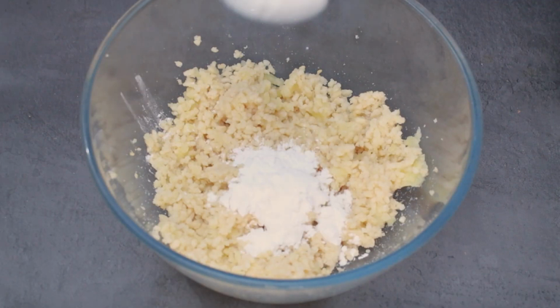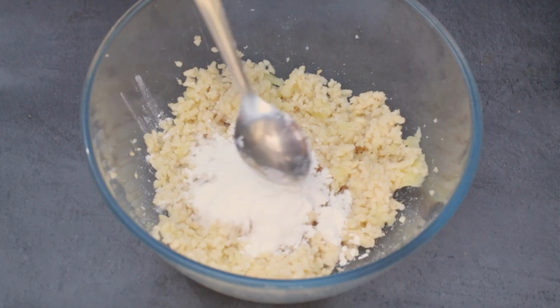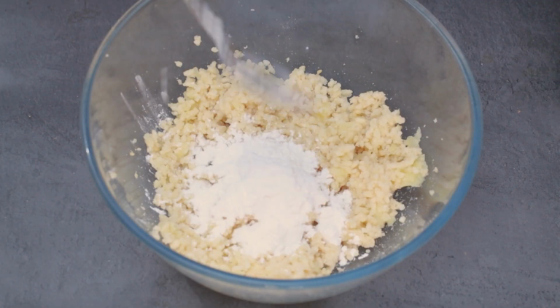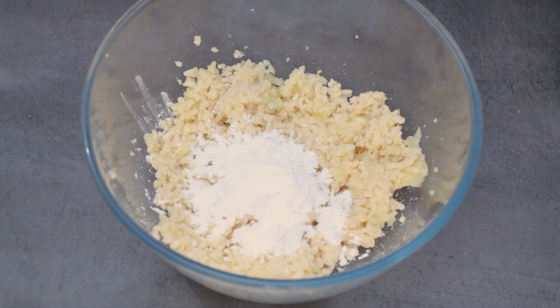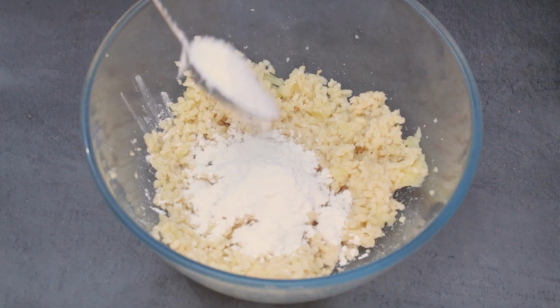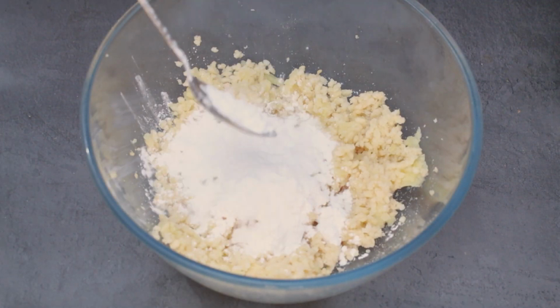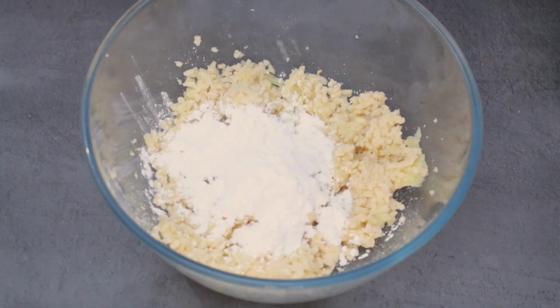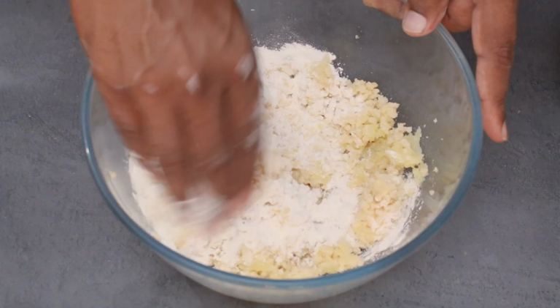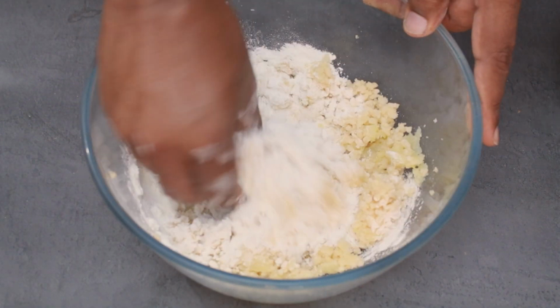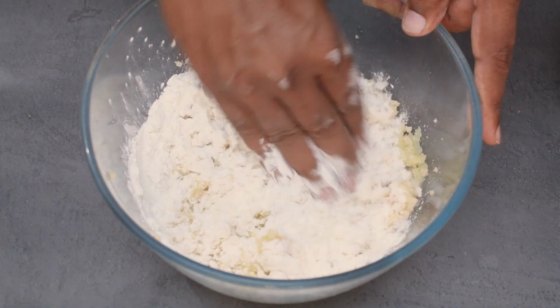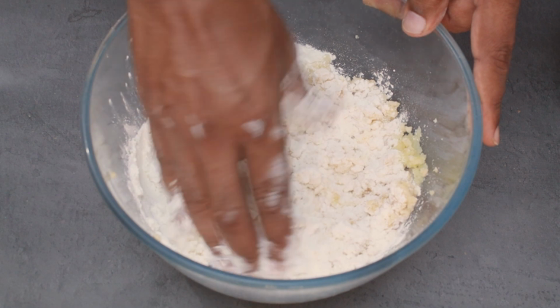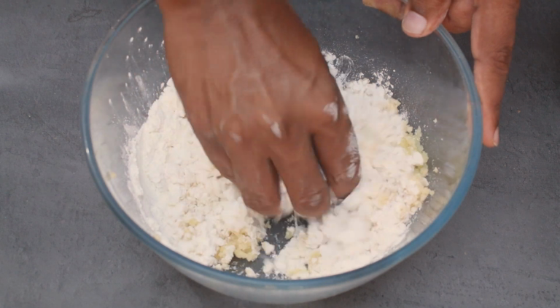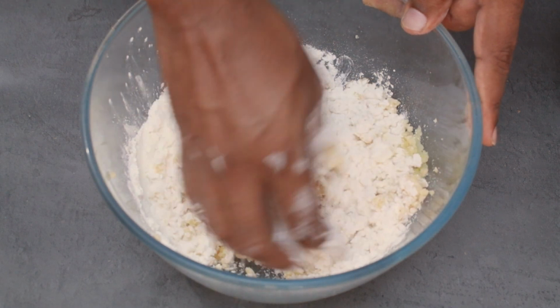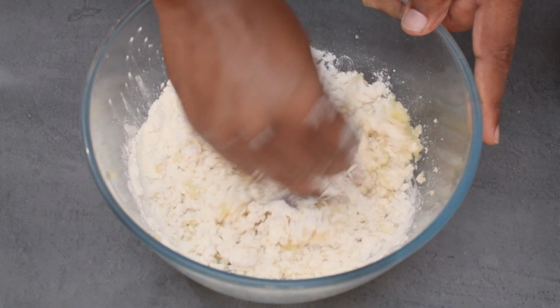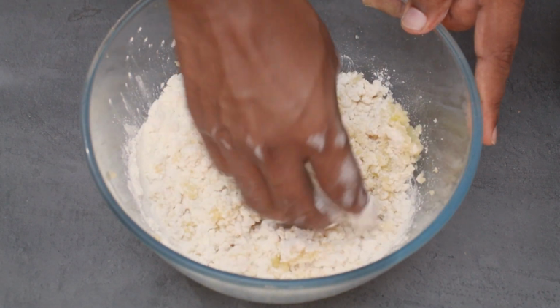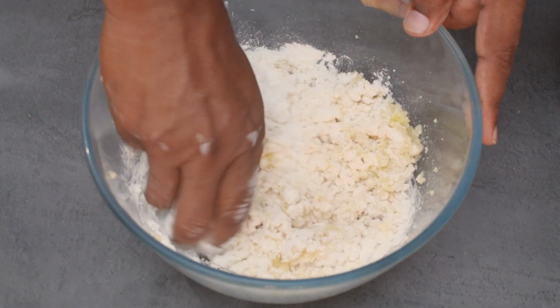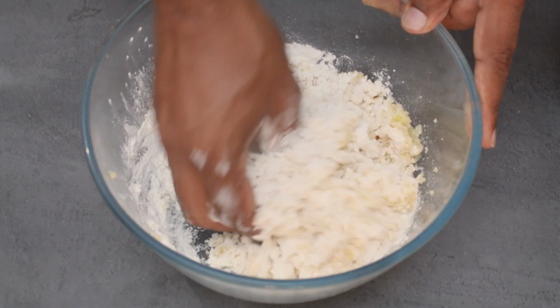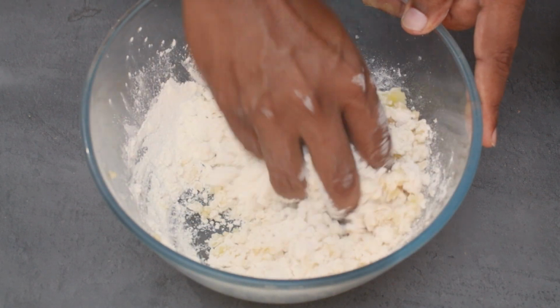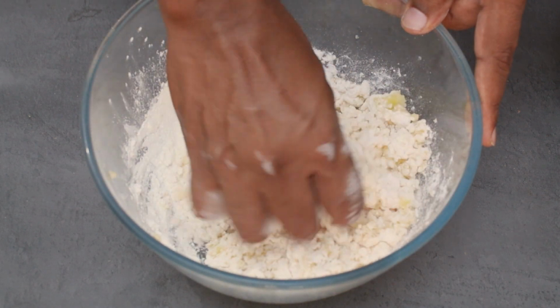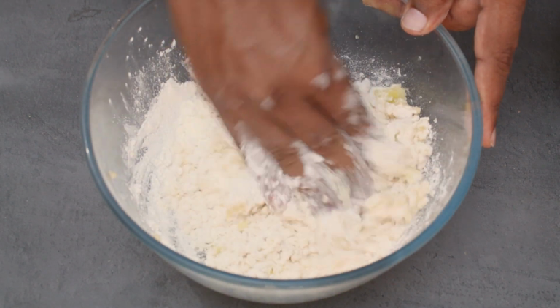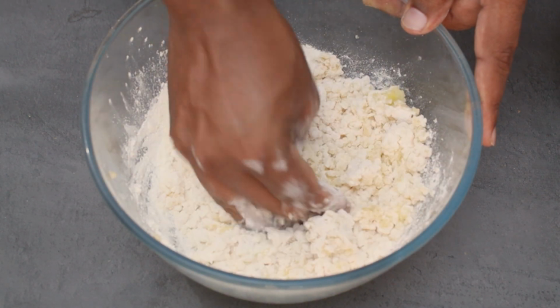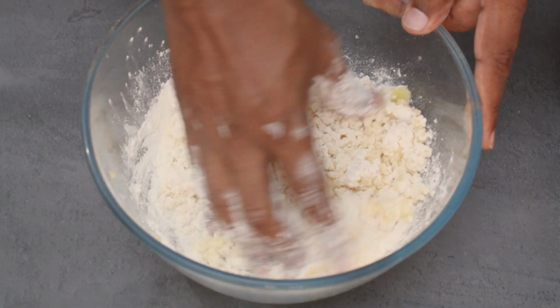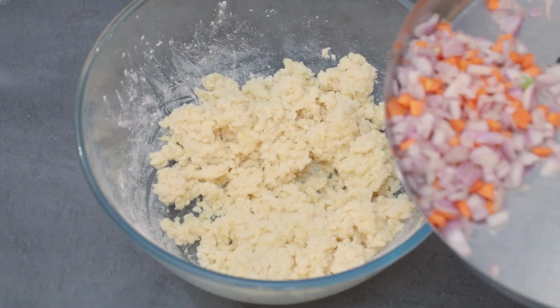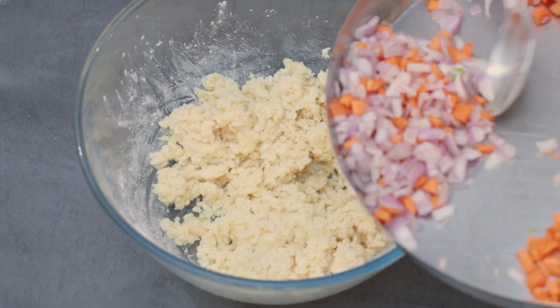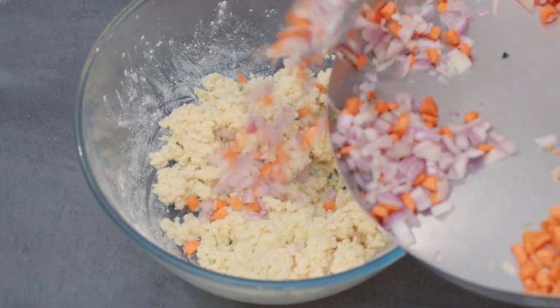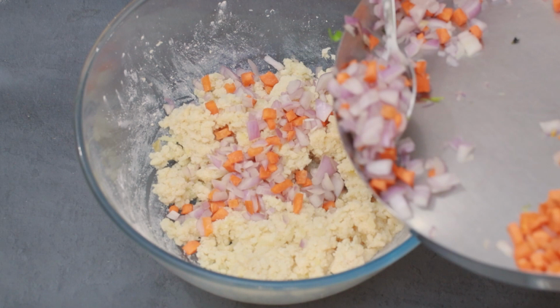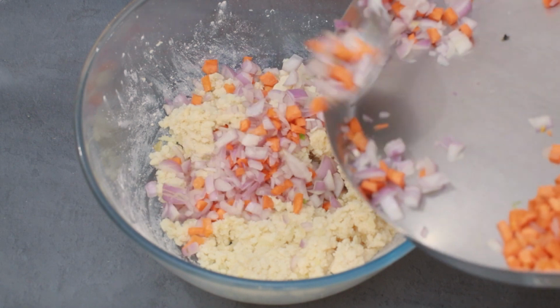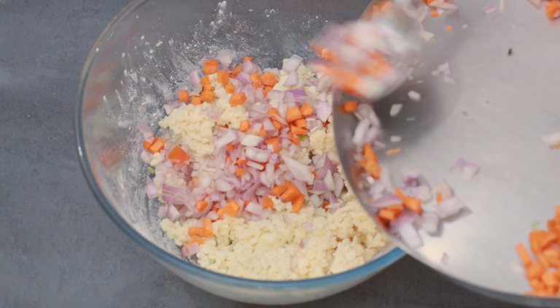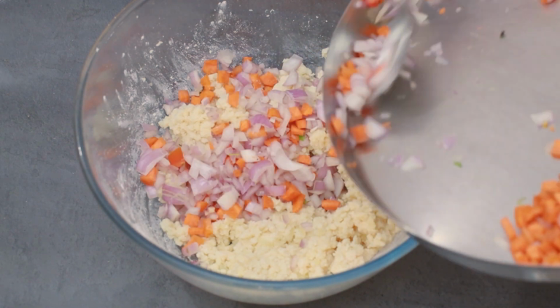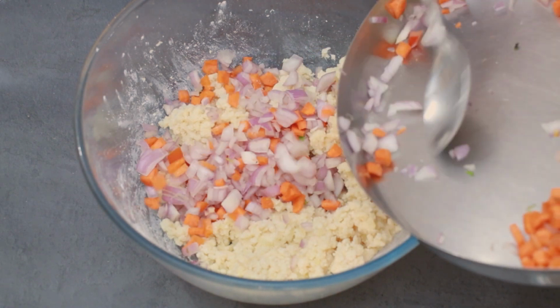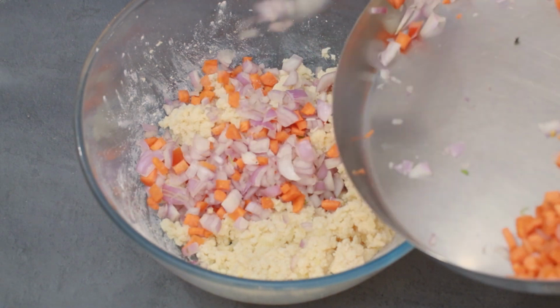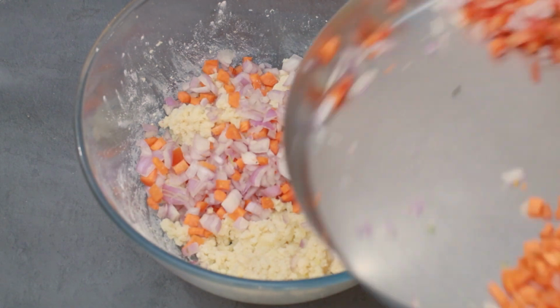Then, after 2-3 tablespoons of cornflour to make the meat mixture — they are very good and the meat is very good, so that the meat is very good and we can cut it.